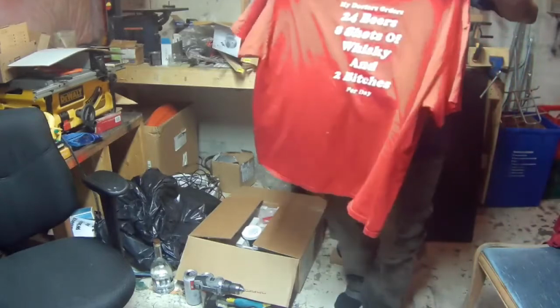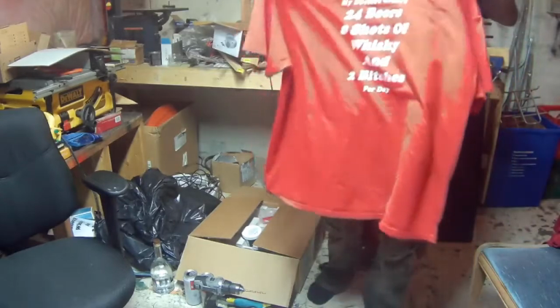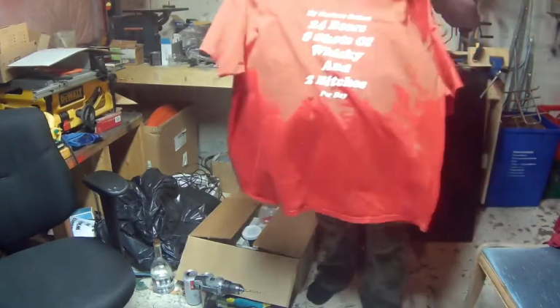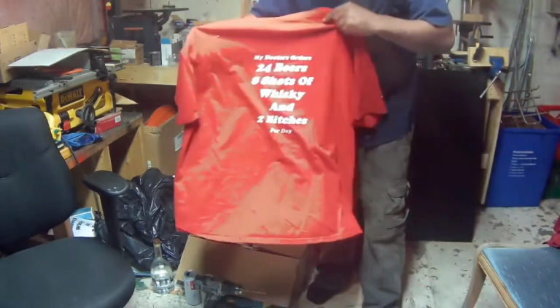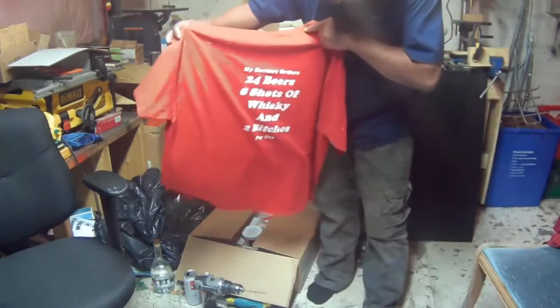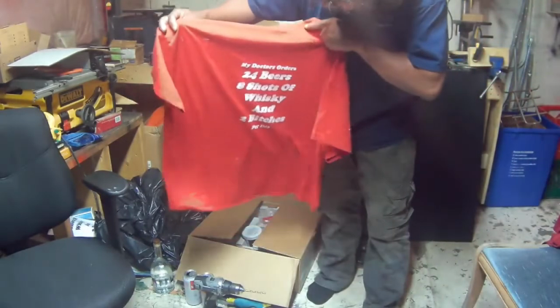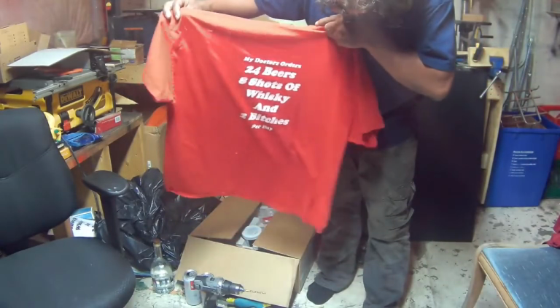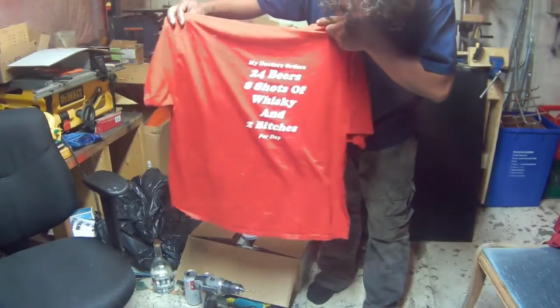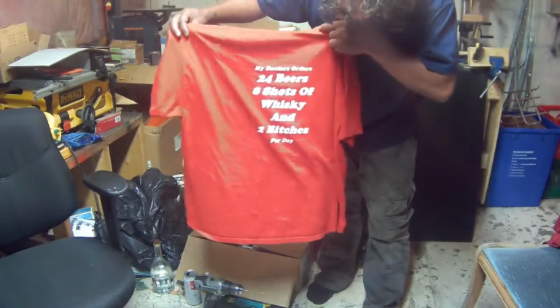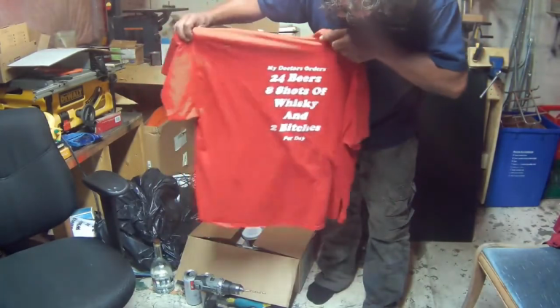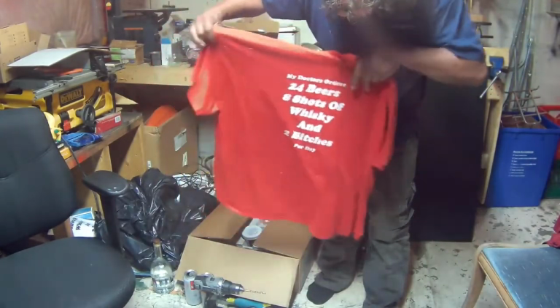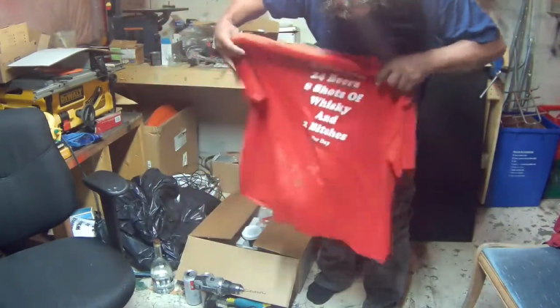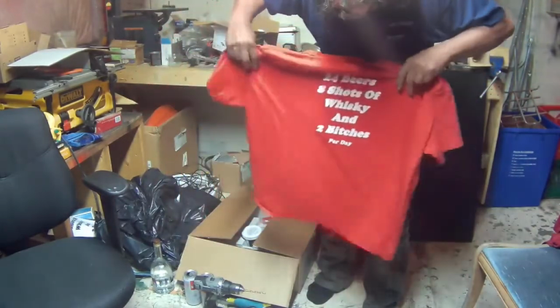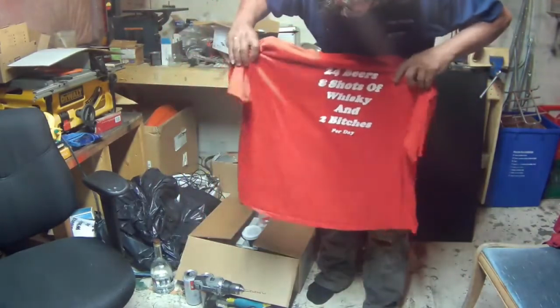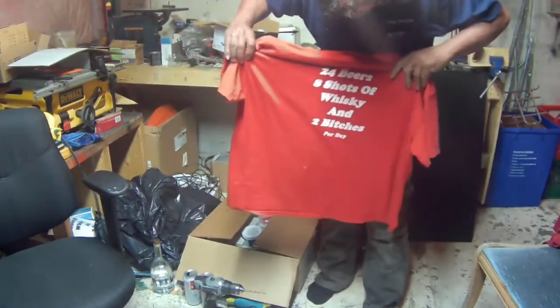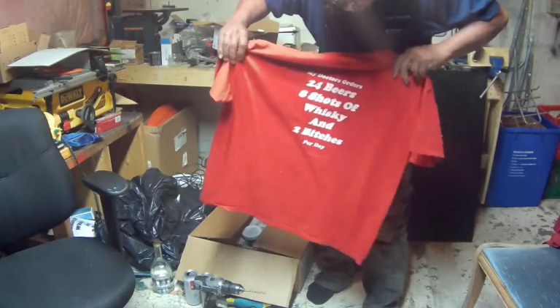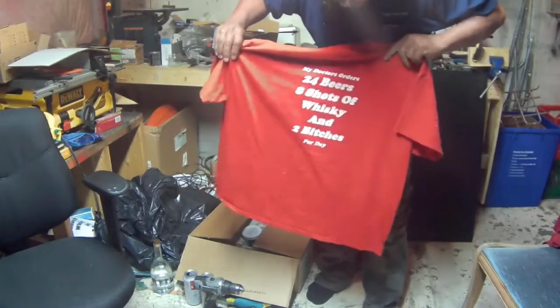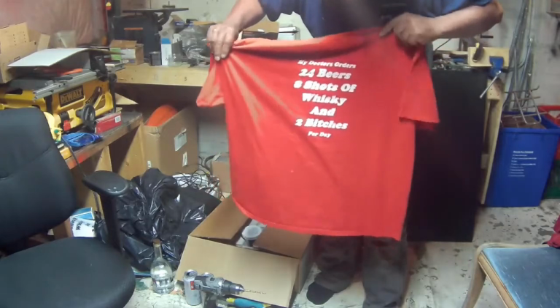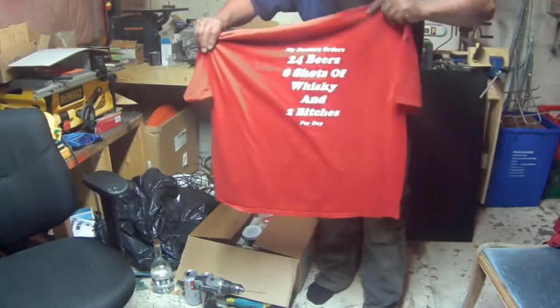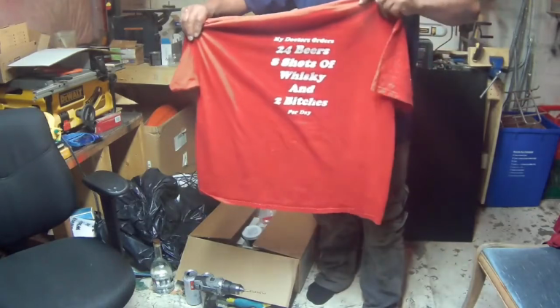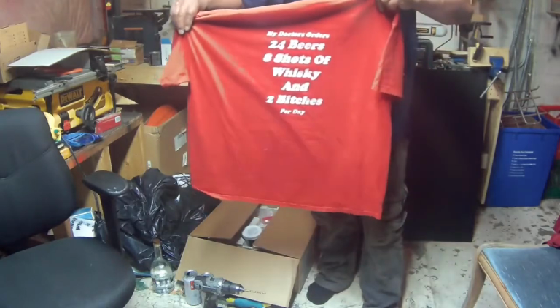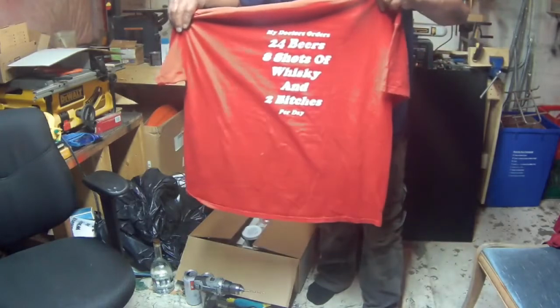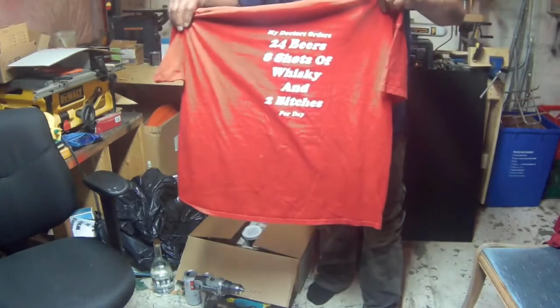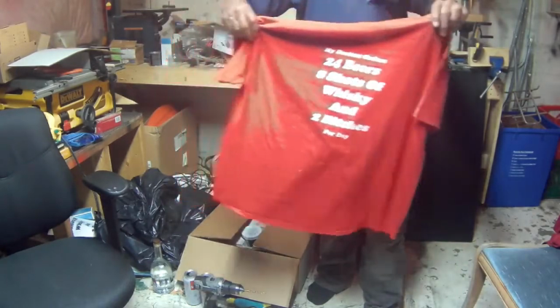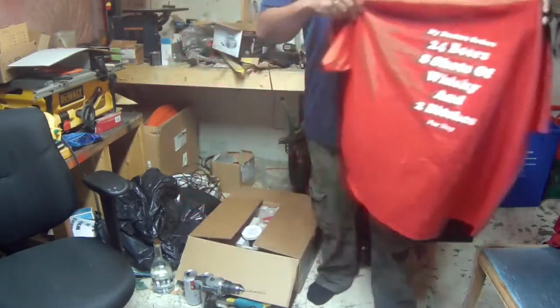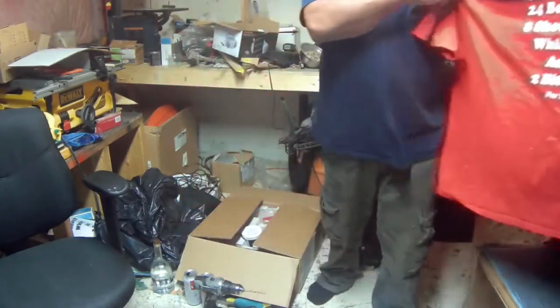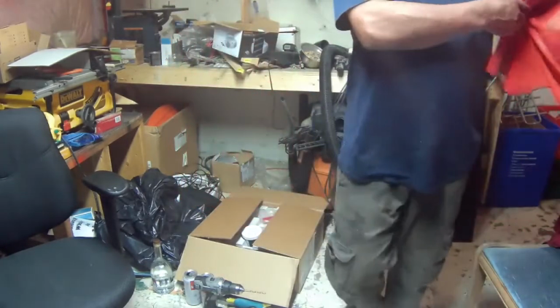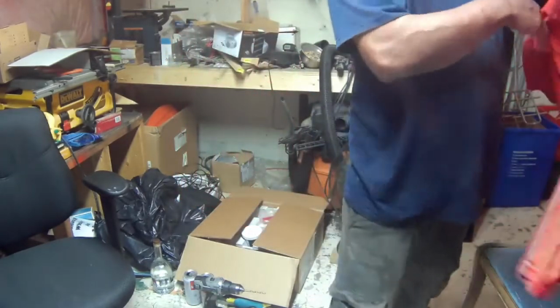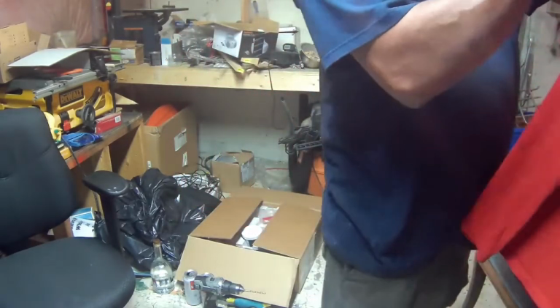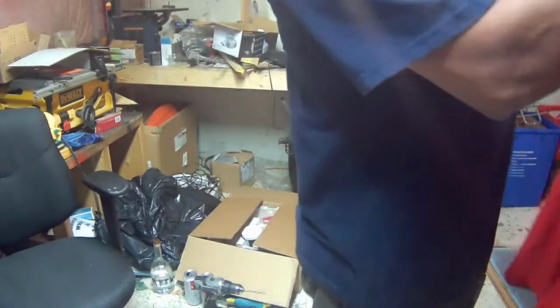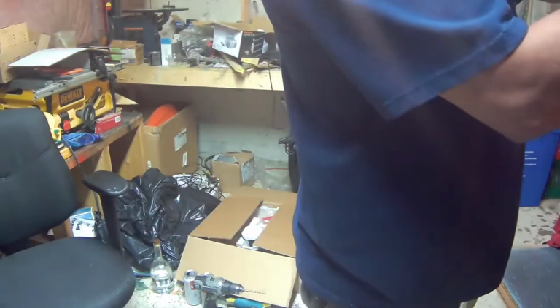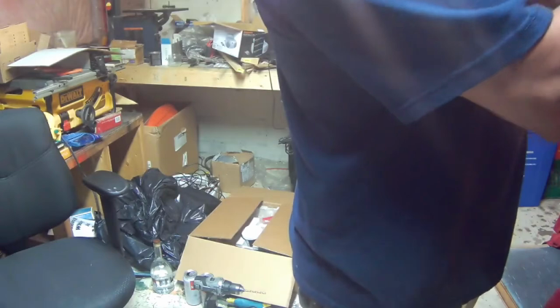So yeah, here you go. I always listen to my doctor.